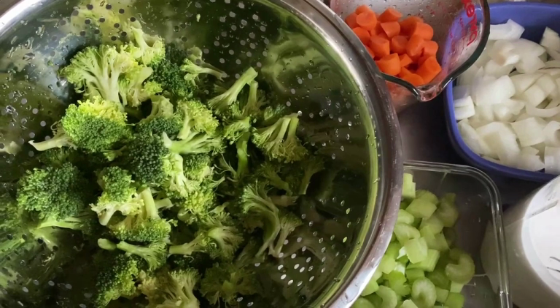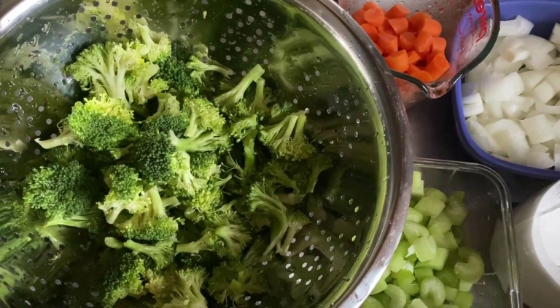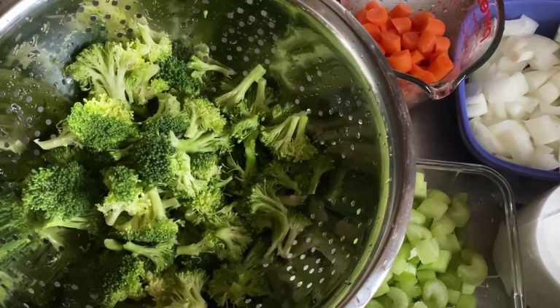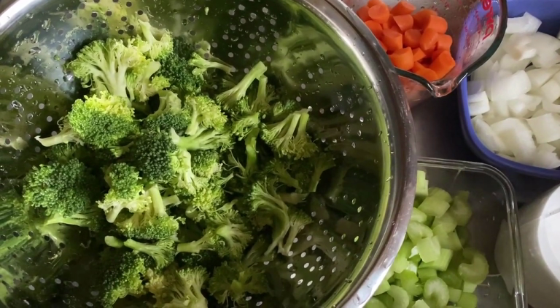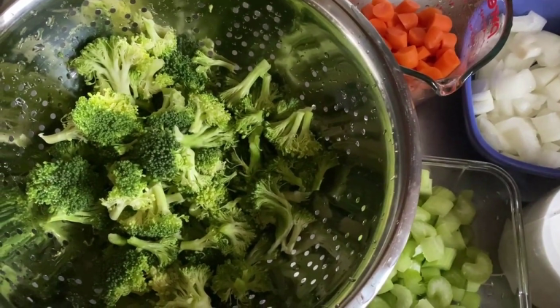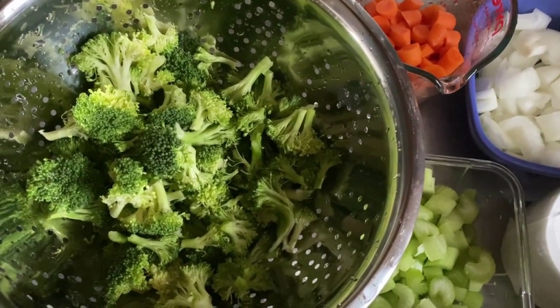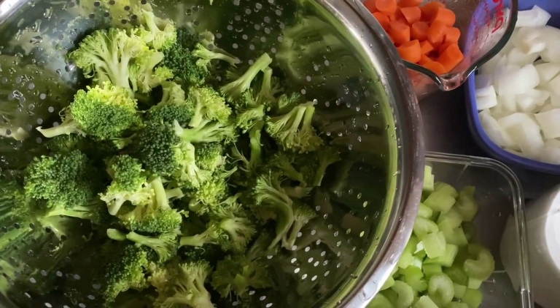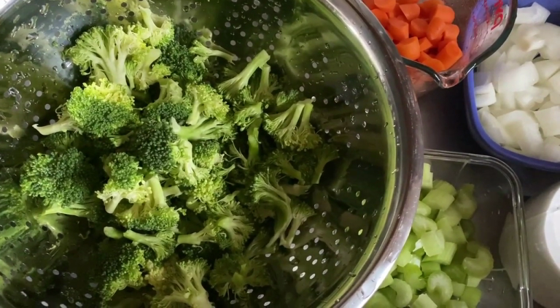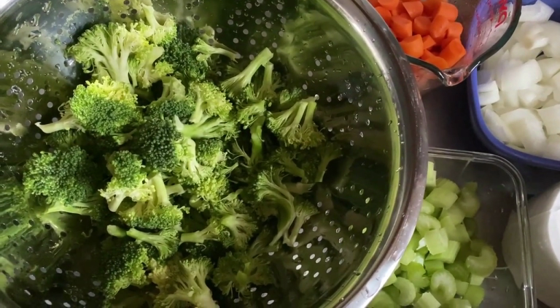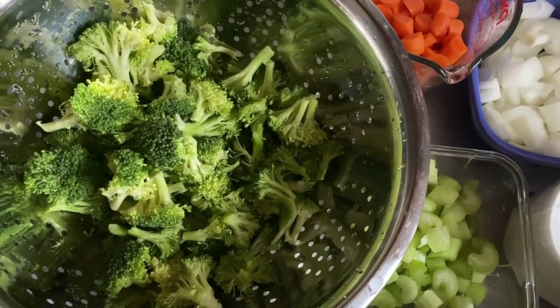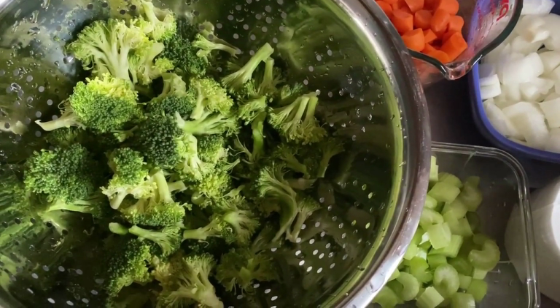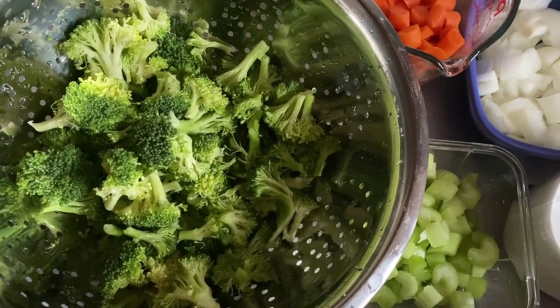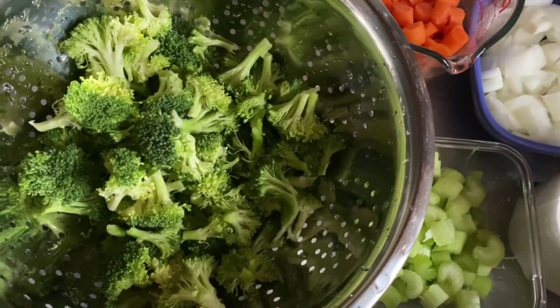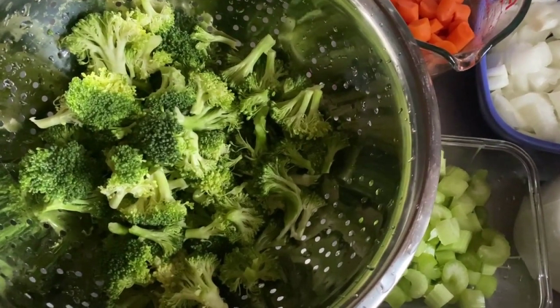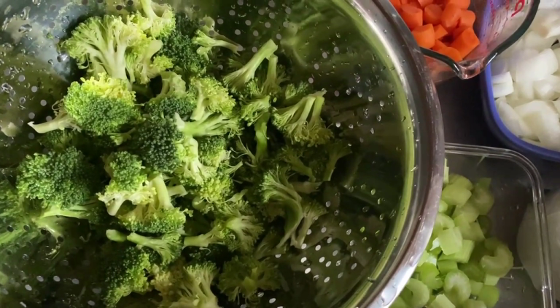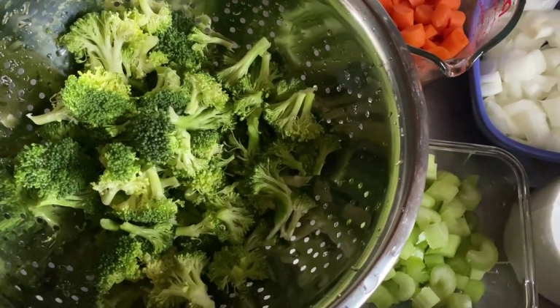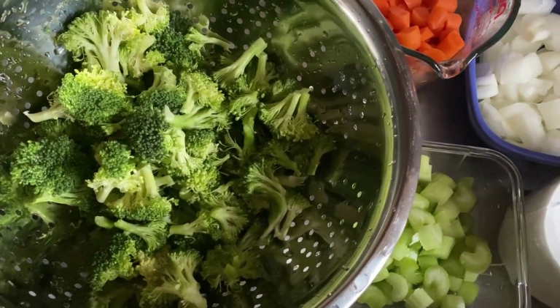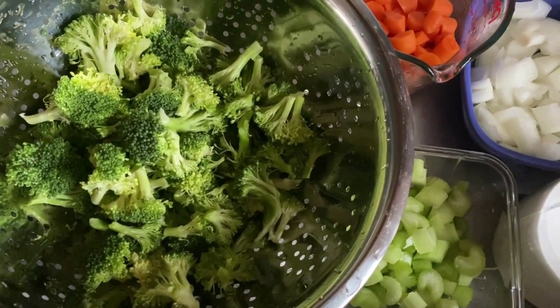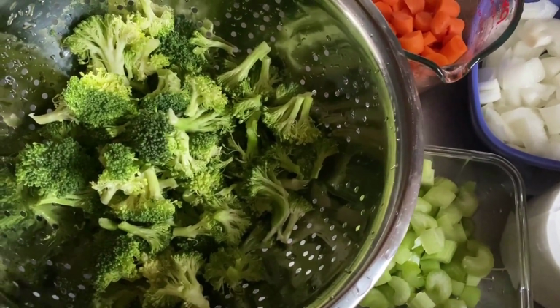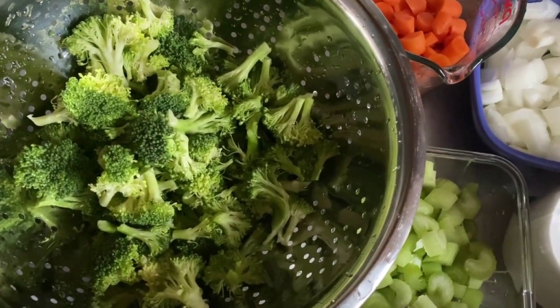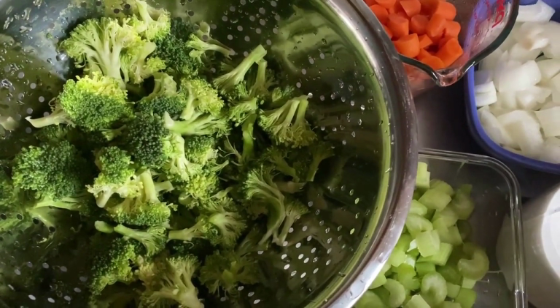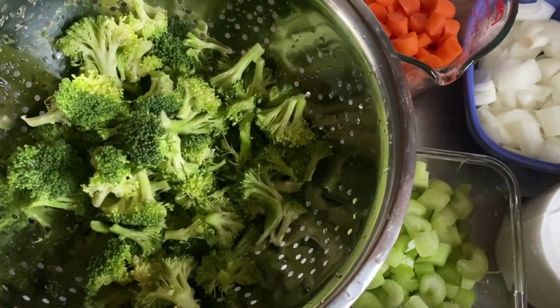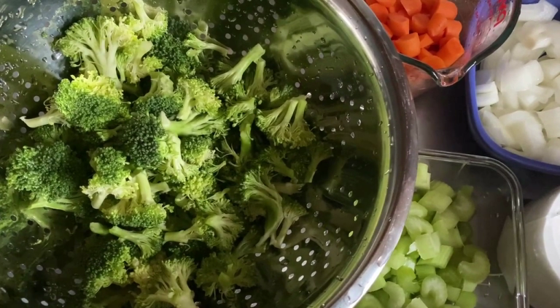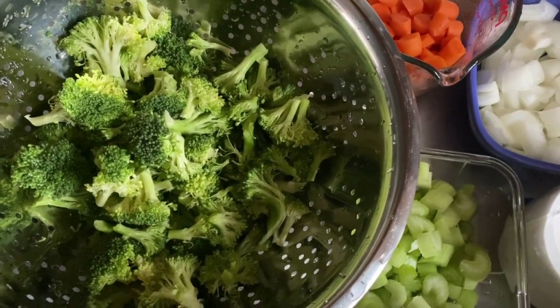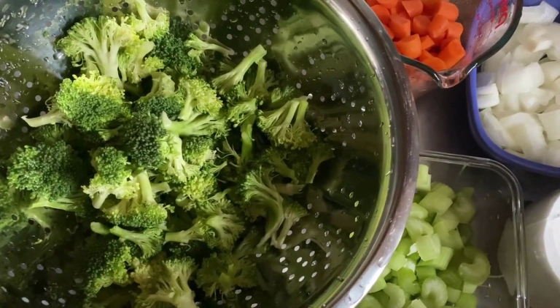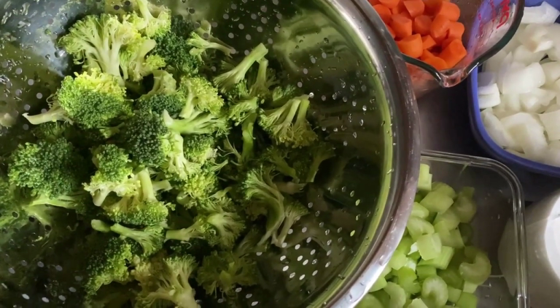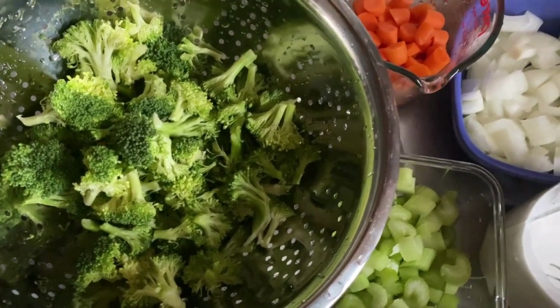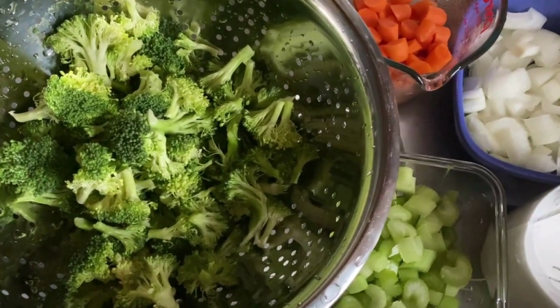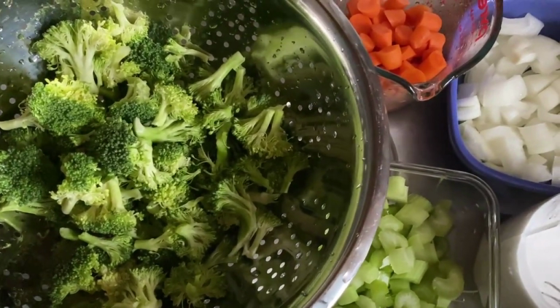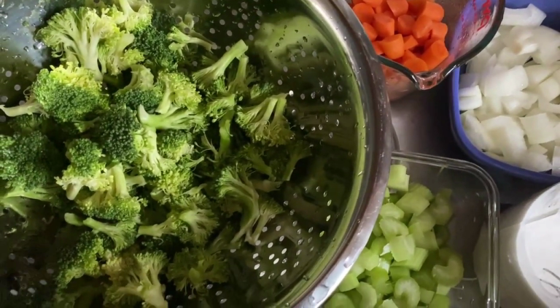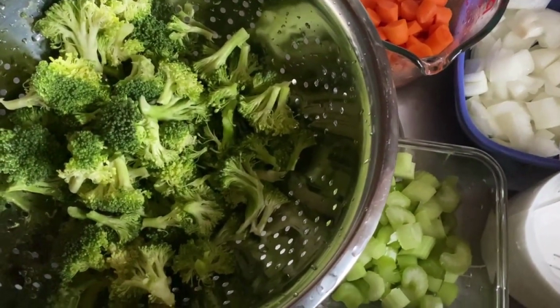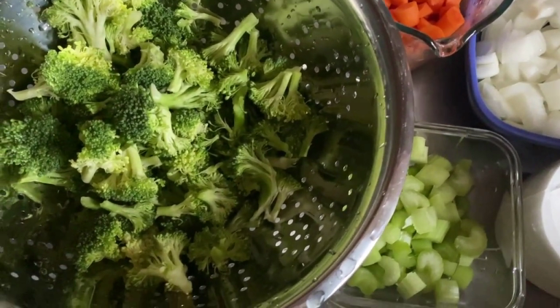Hey, welcome to Road to Forever. I'm Terri and I'm back with another delicious Daniel Fast recipe. And this Daniel Fast soup is so, so good. I'm telling you, you're going to love this Daniel Fast soup. Make sure that you add this to your Daniel Fast menu.